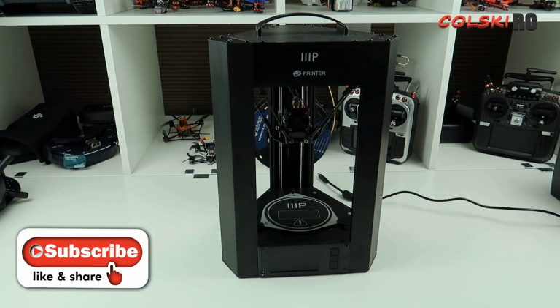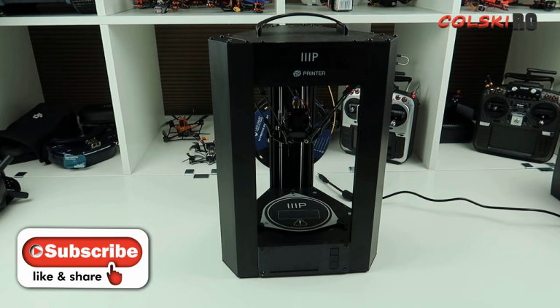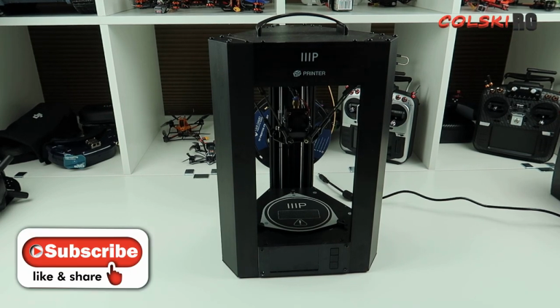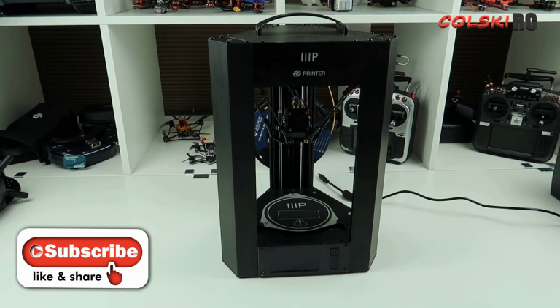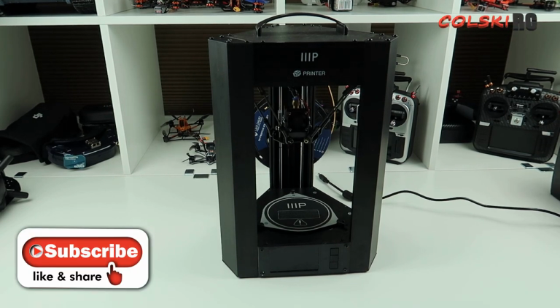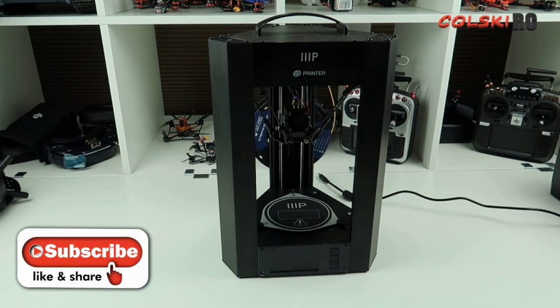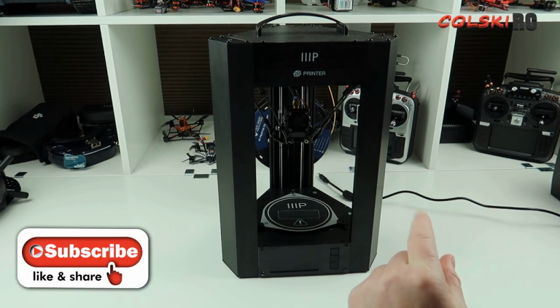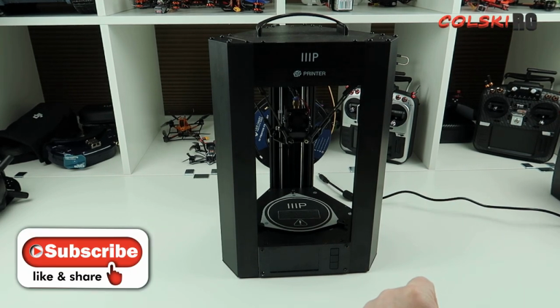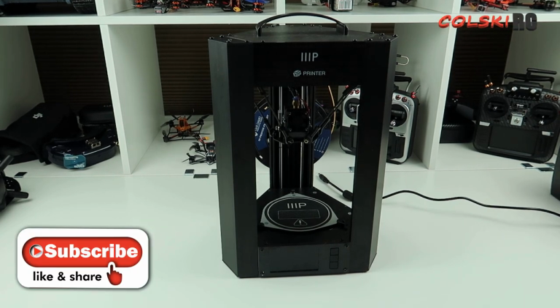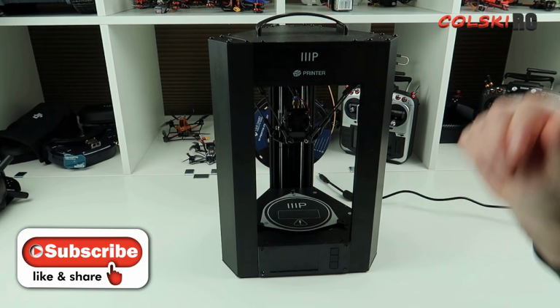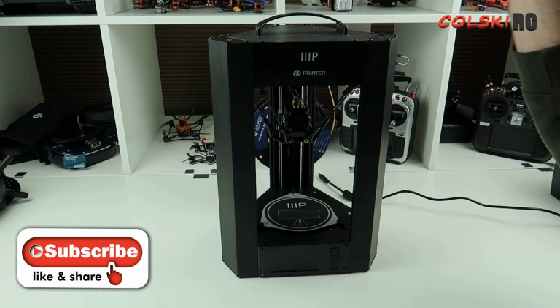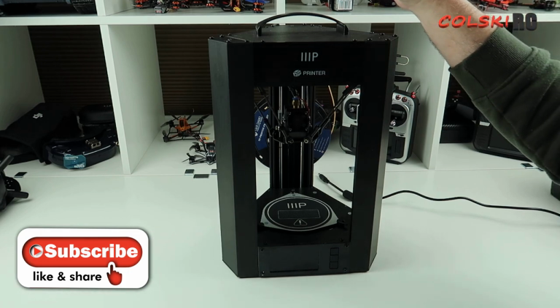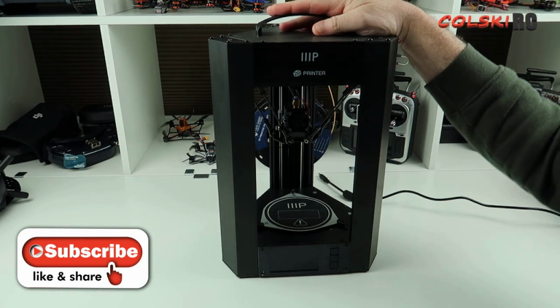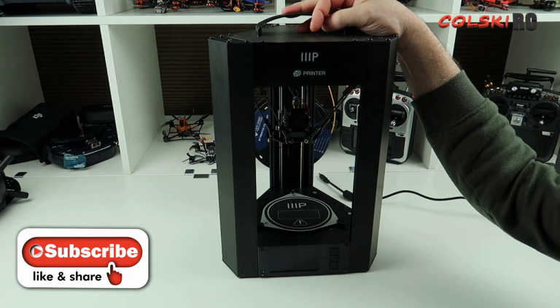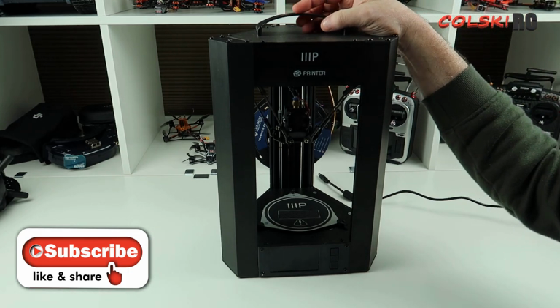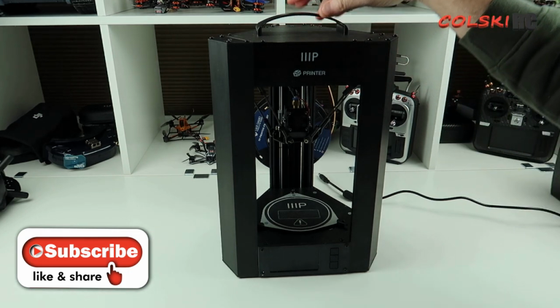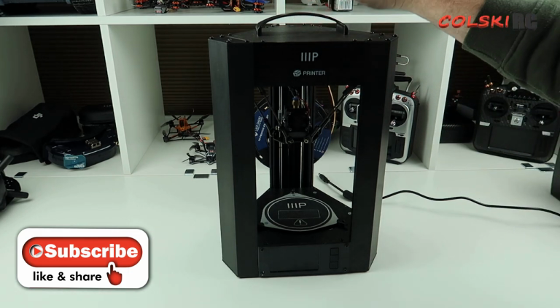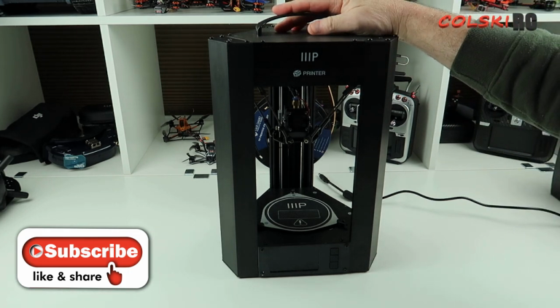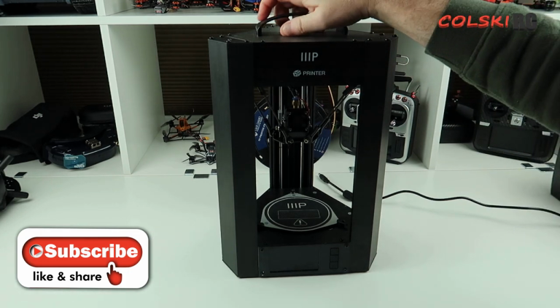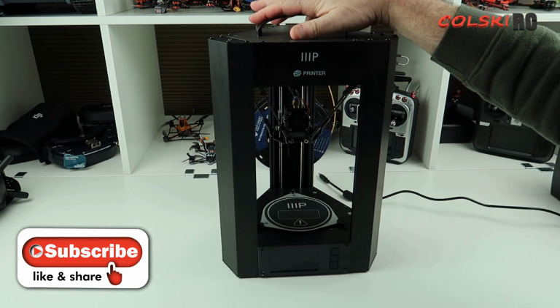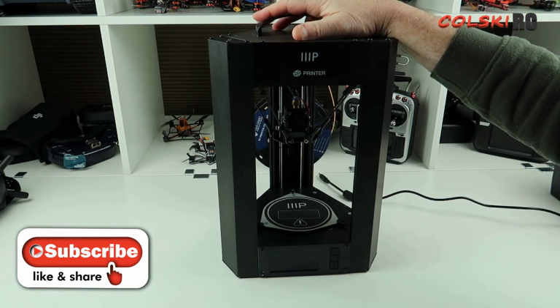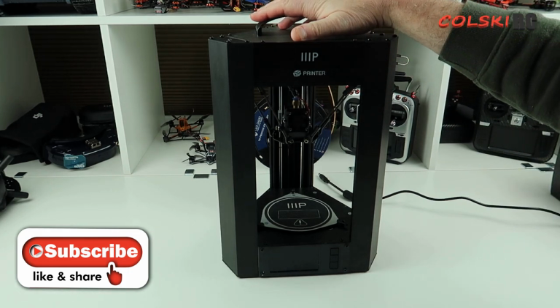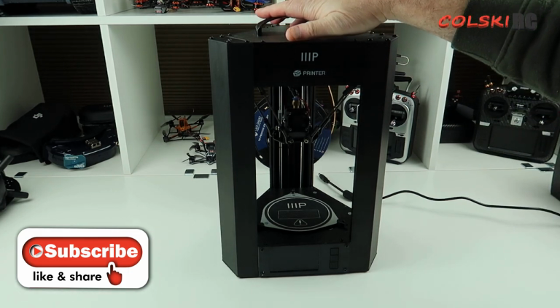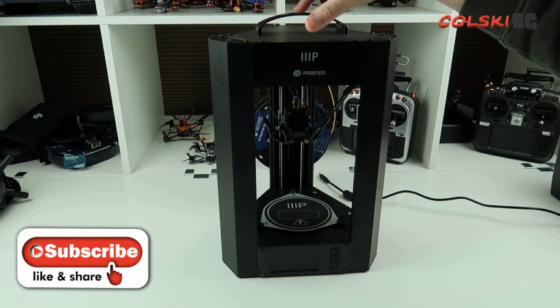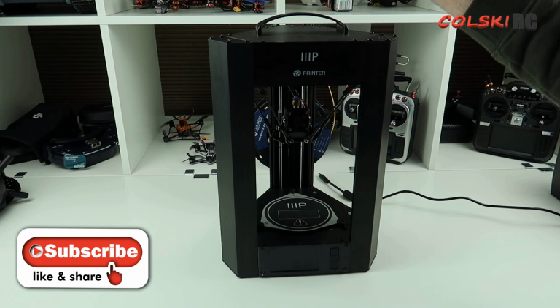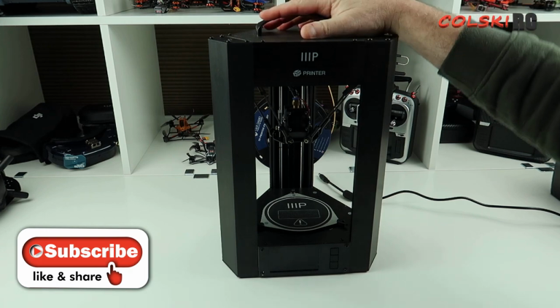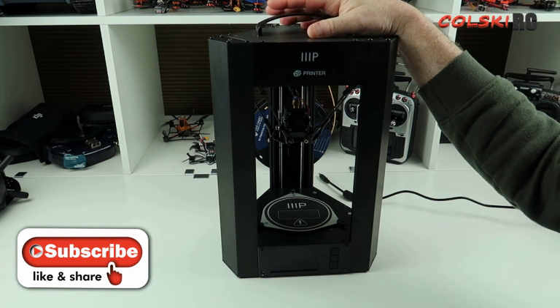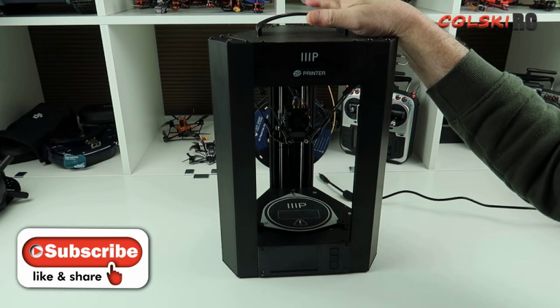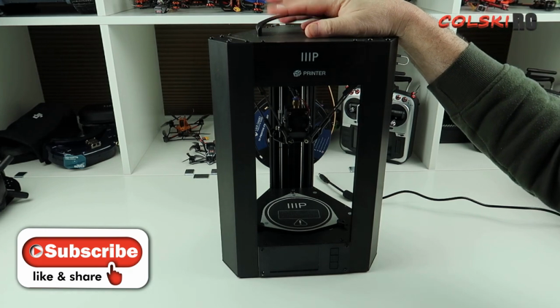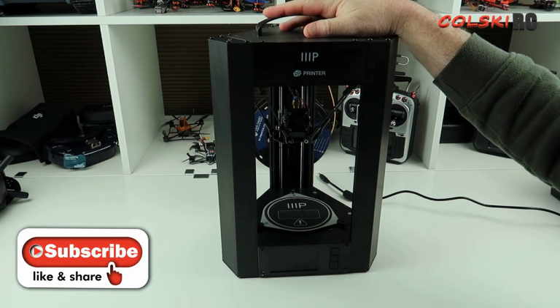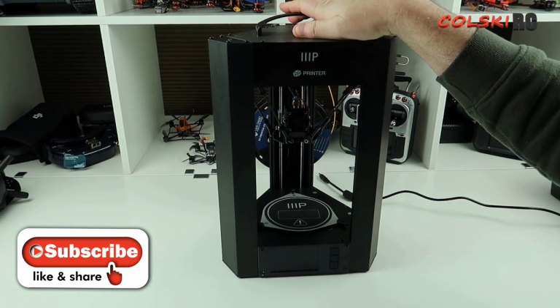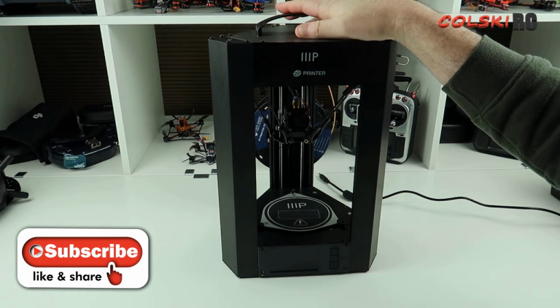Hi, welcome back to Kolsky RC. Something a little bit different today. As the title suggests, this printer is under 80 pounds and it has one use for me, and that is to print TPU.